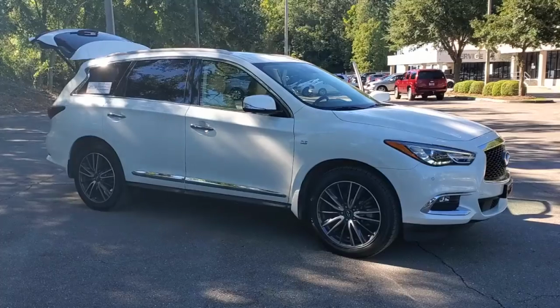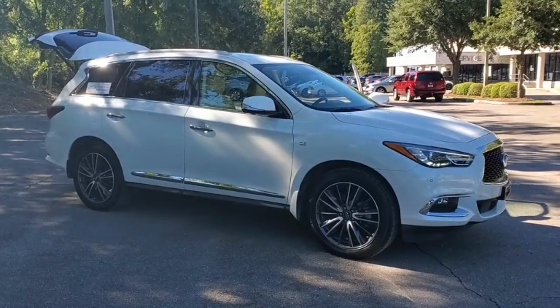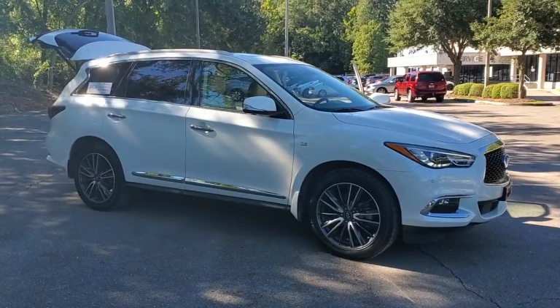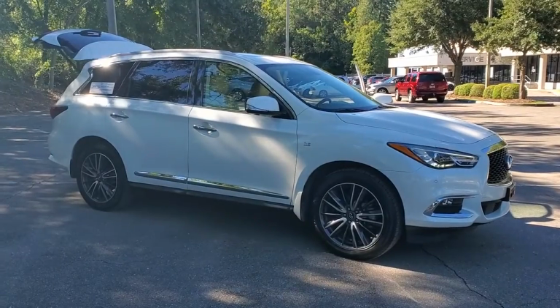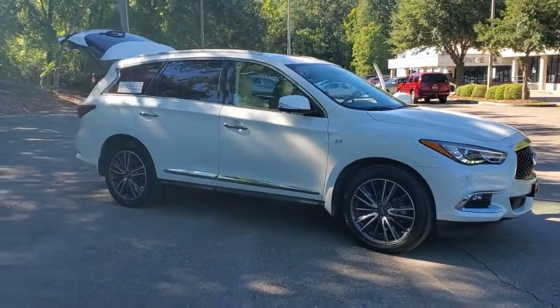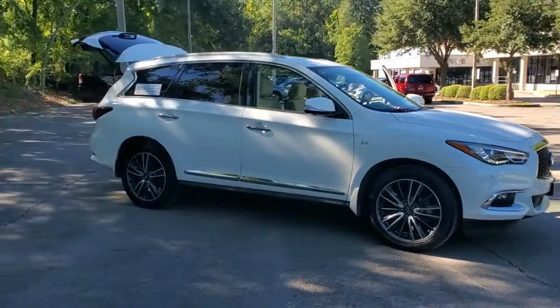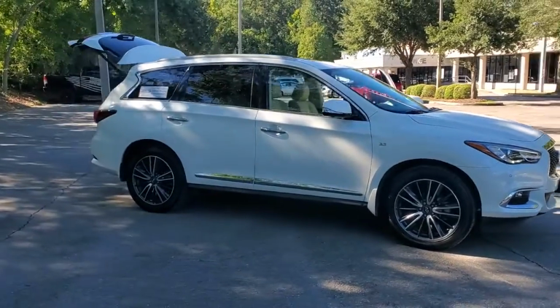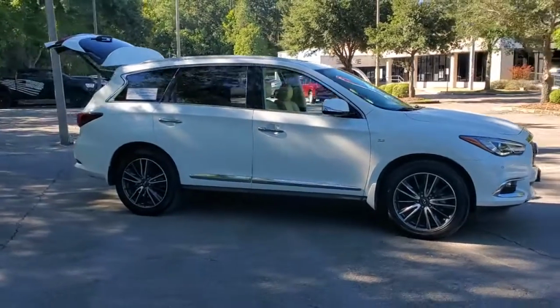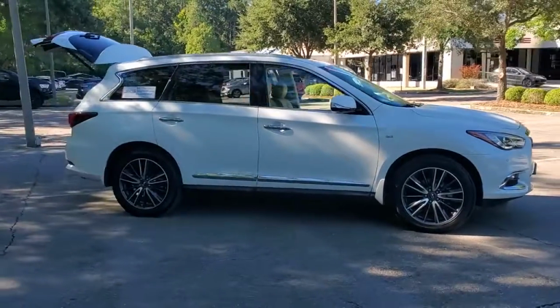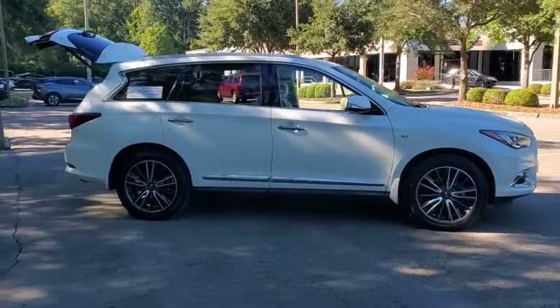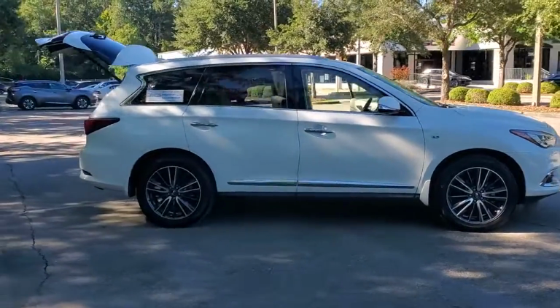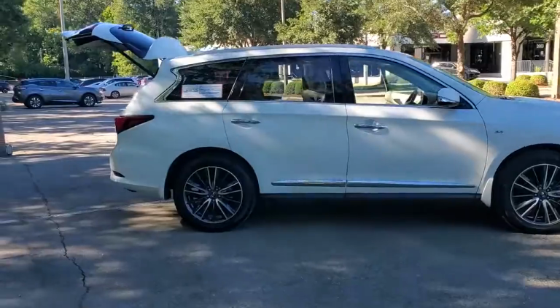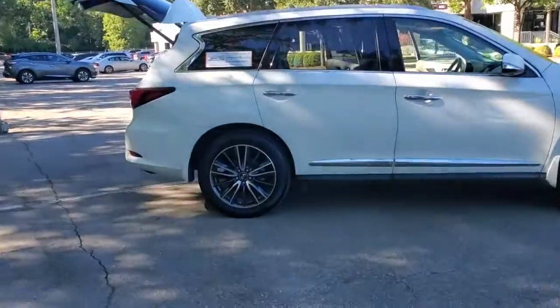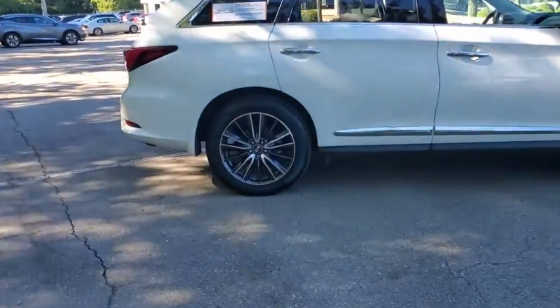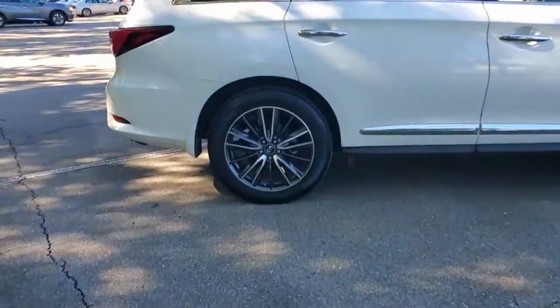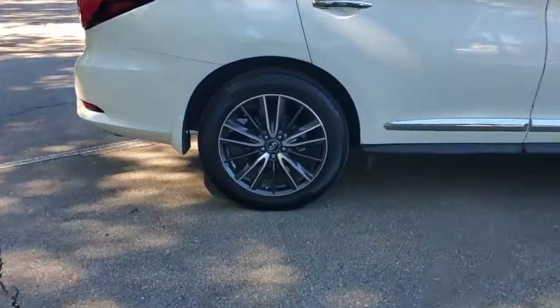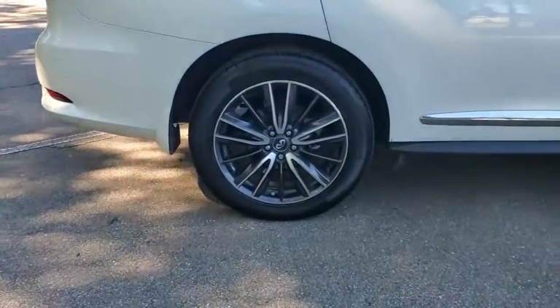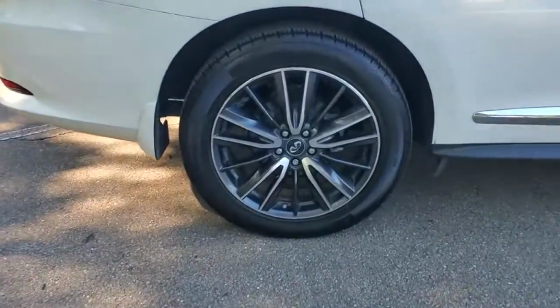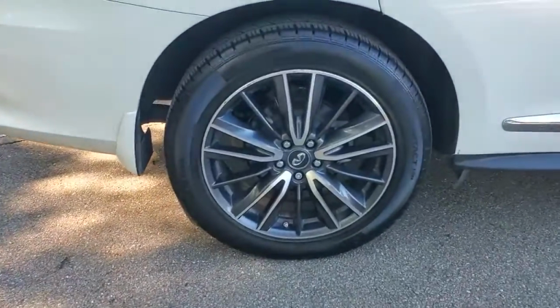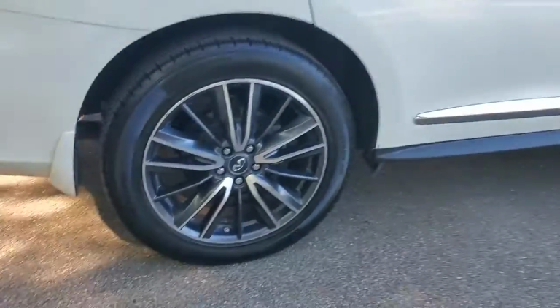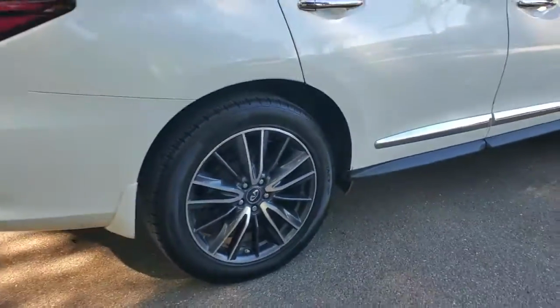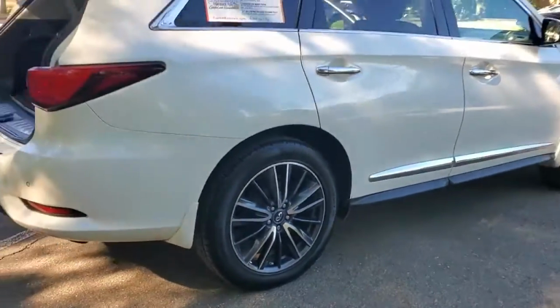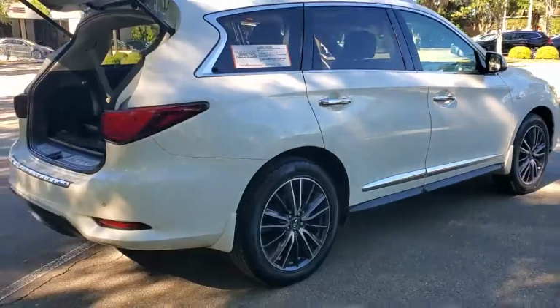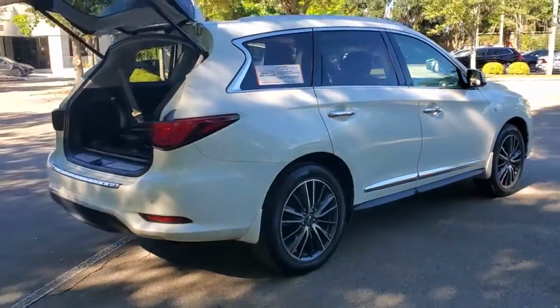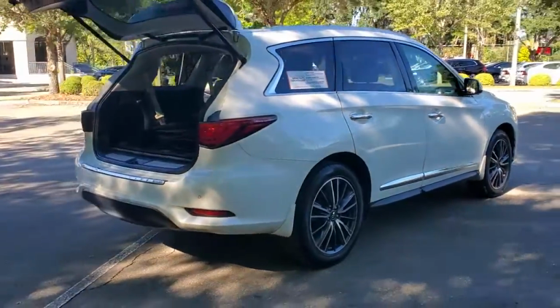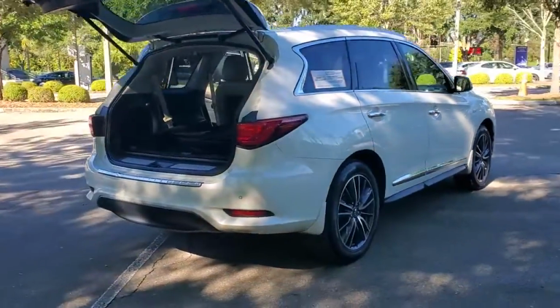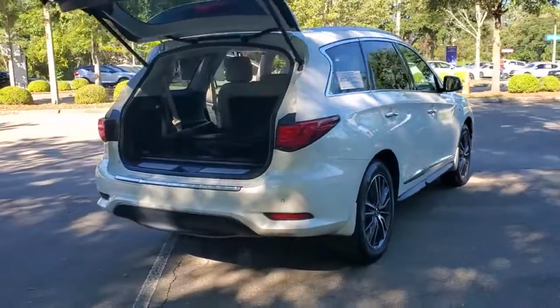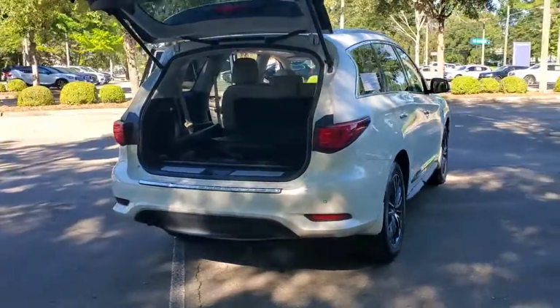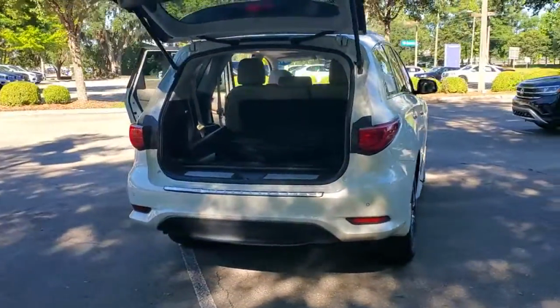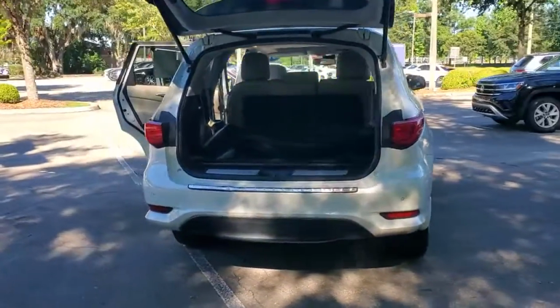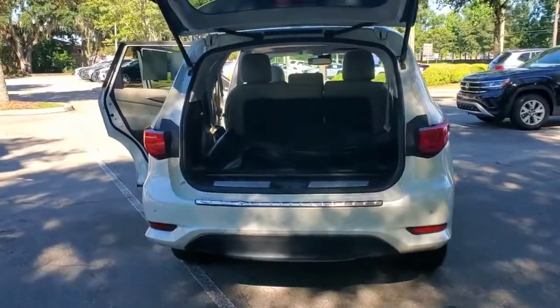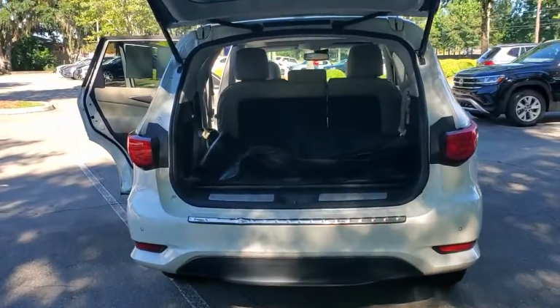You will love the features of this 2017 Infiniti QX60. This vehicle still has fewer than 70,000 miles on the clock, so it won't last long. This handsome QX60 delivers confidence and luxurious comfort on every drive.